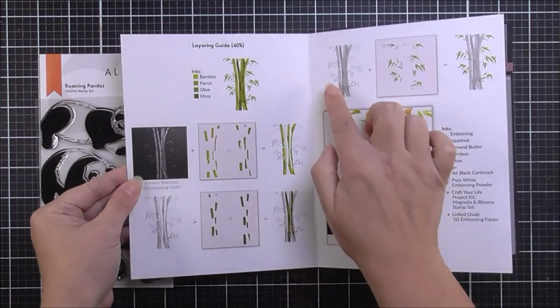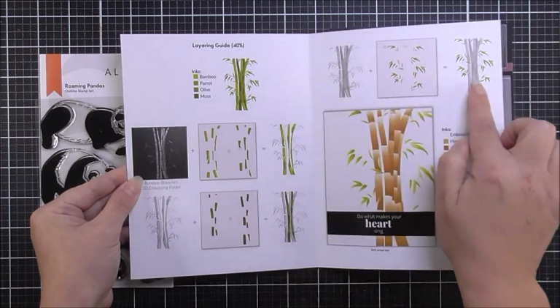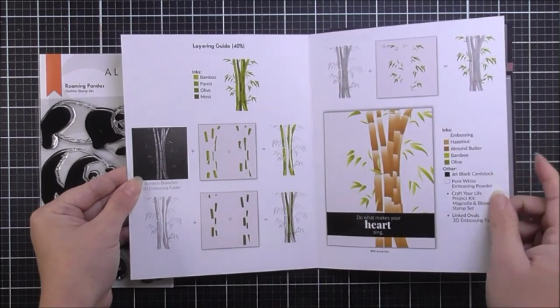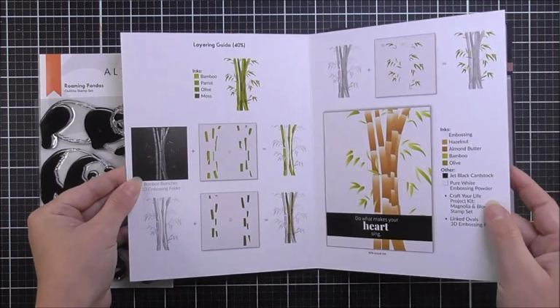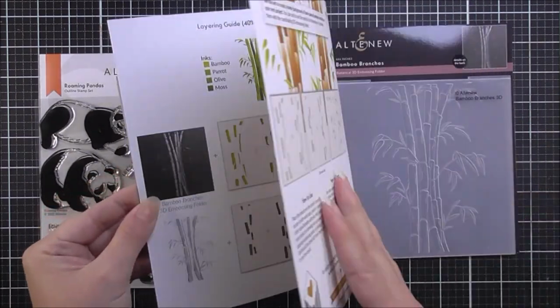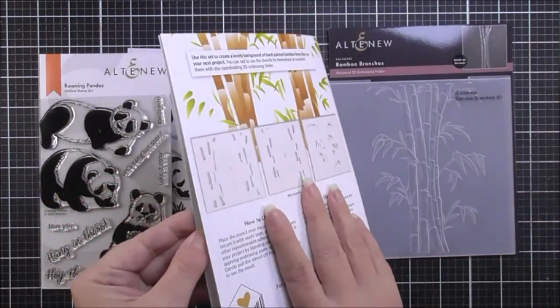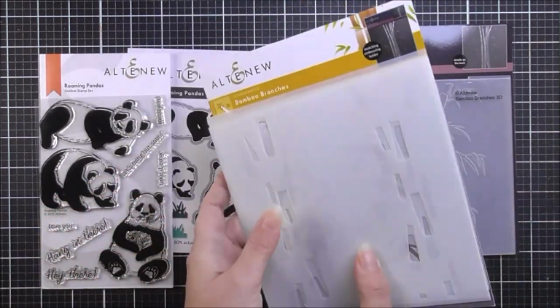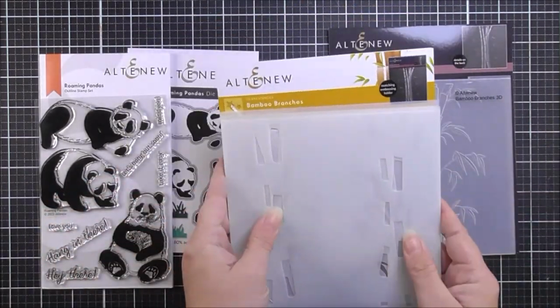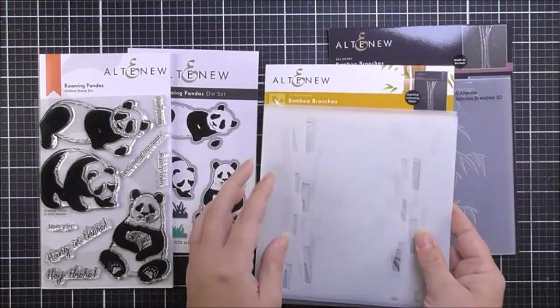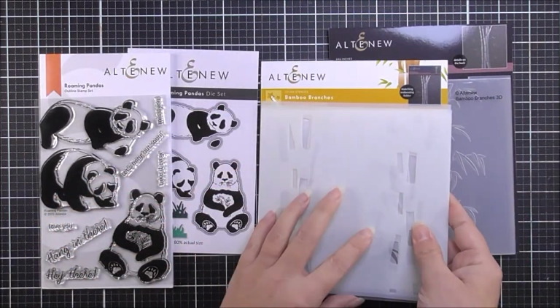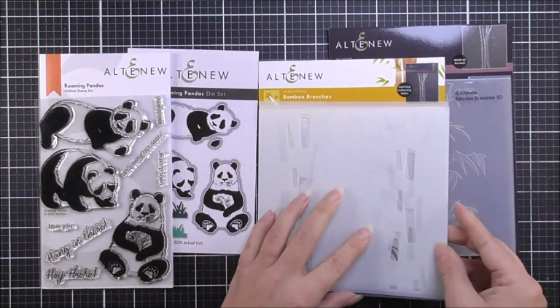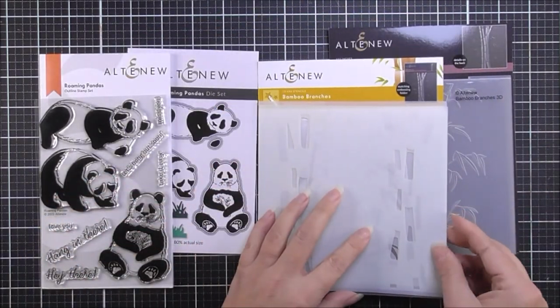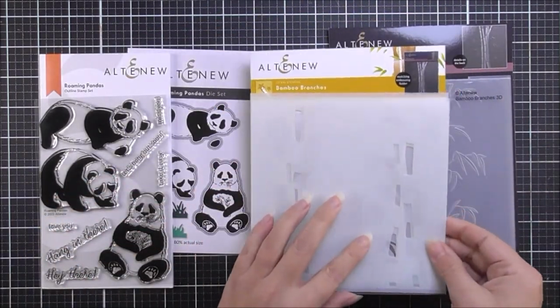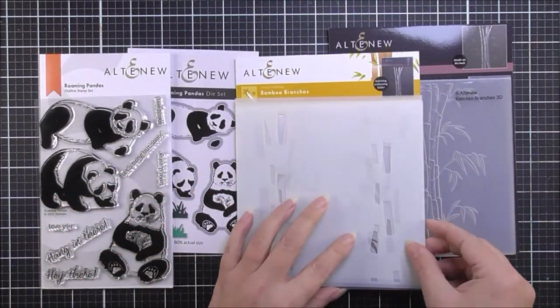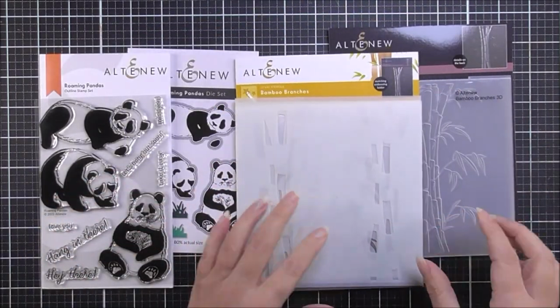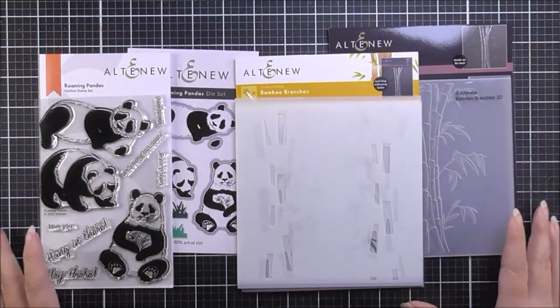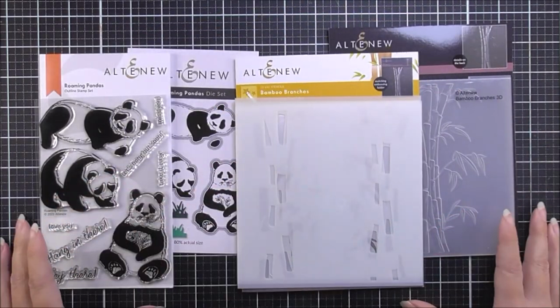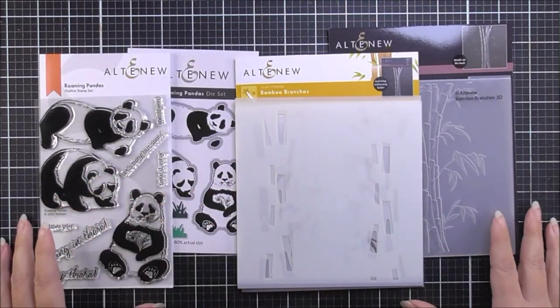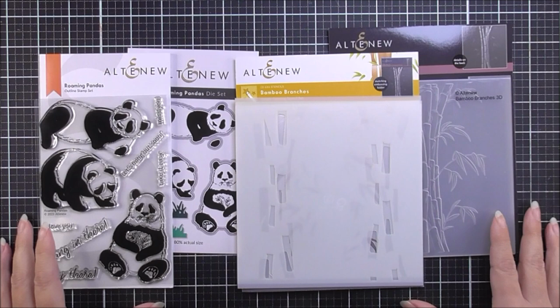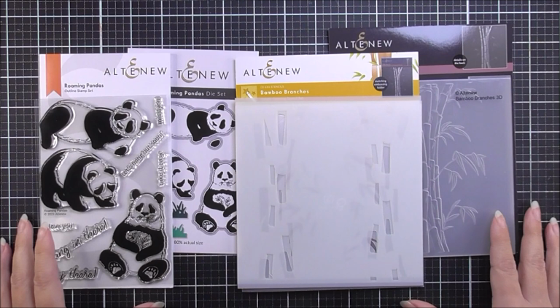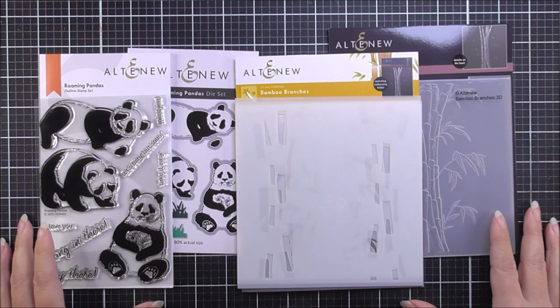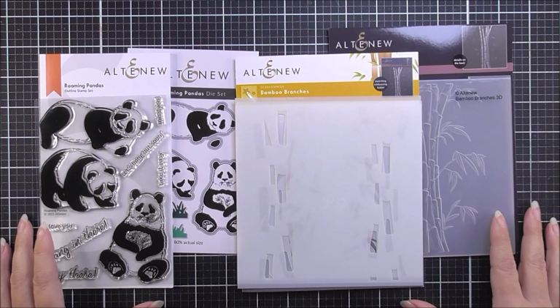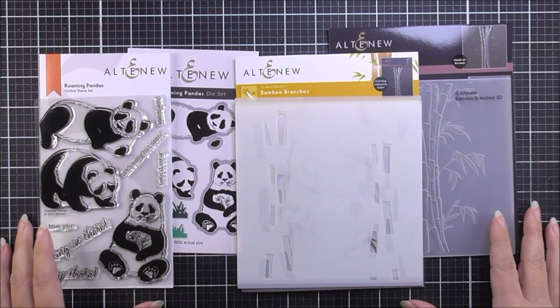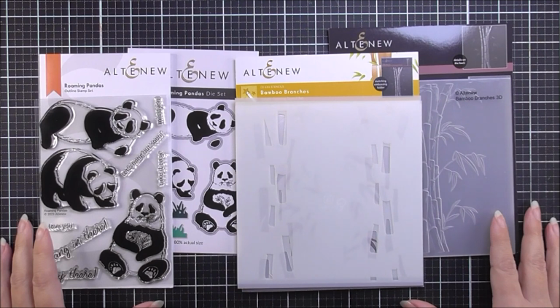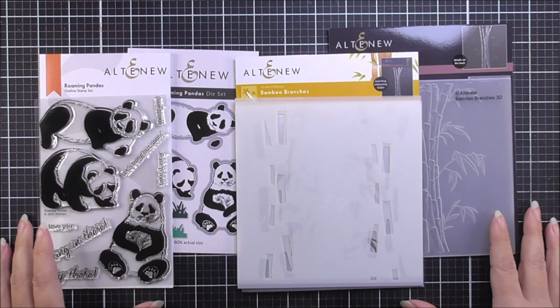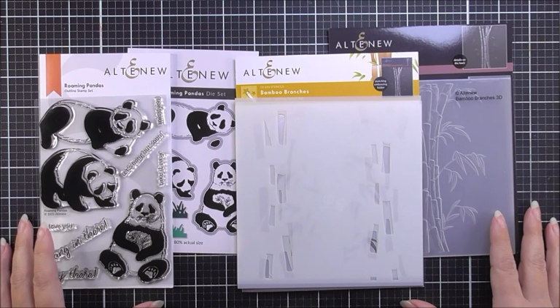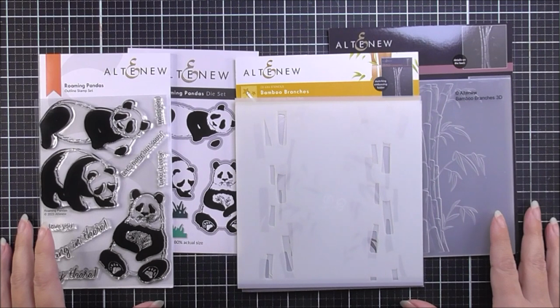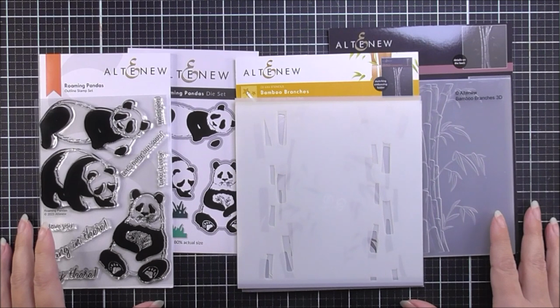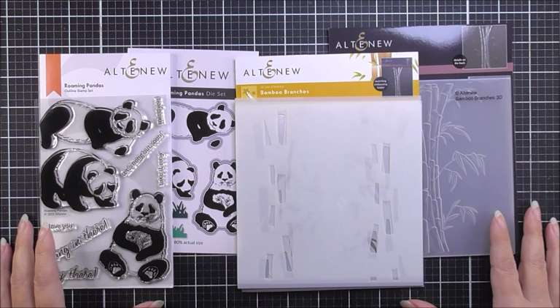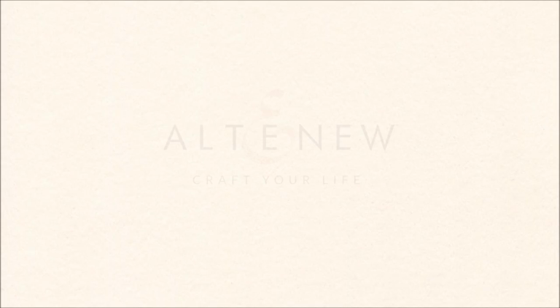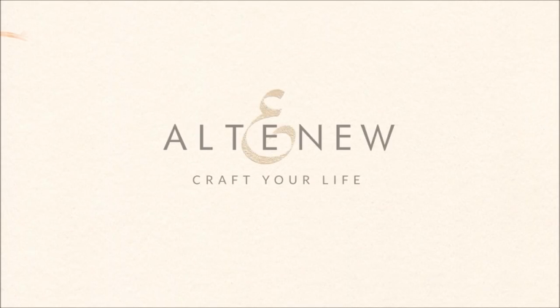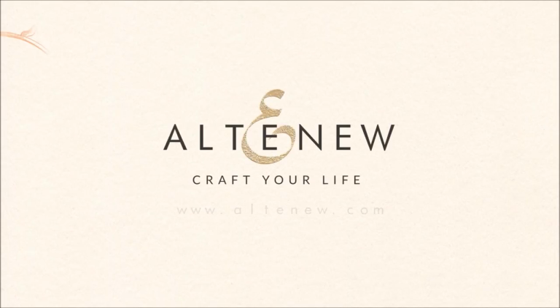For more information and fresh inspiration using Out and About Ensemble and other available products, please visit us at Altenew.com.